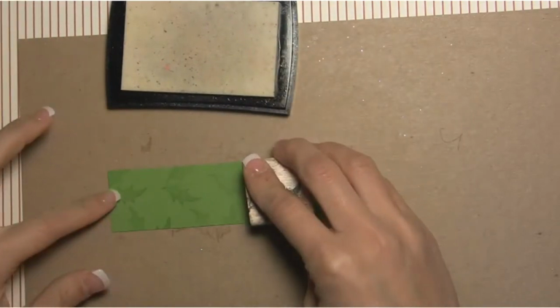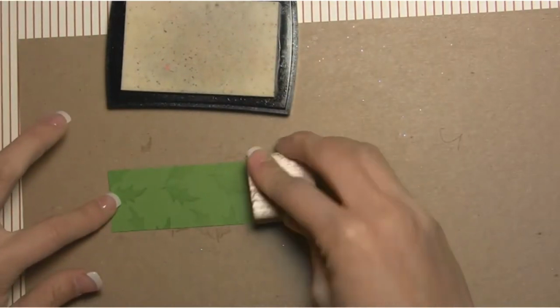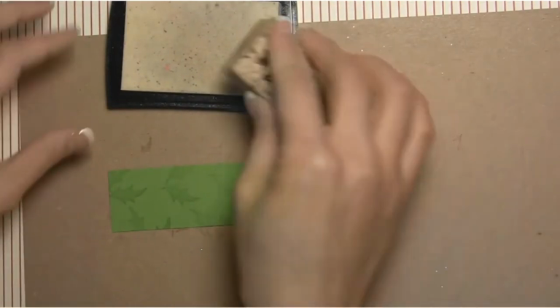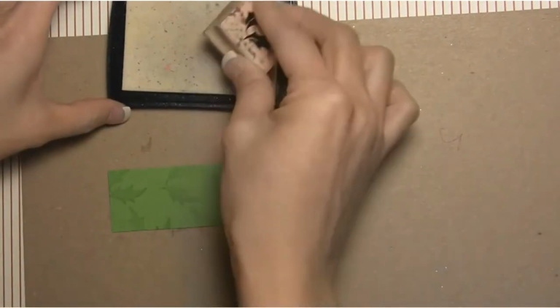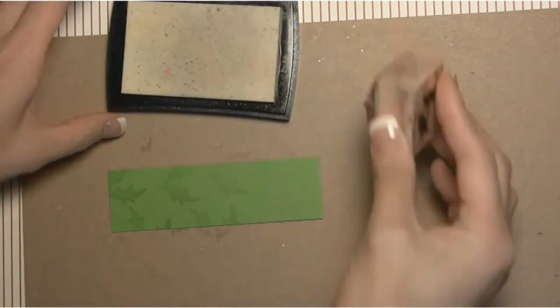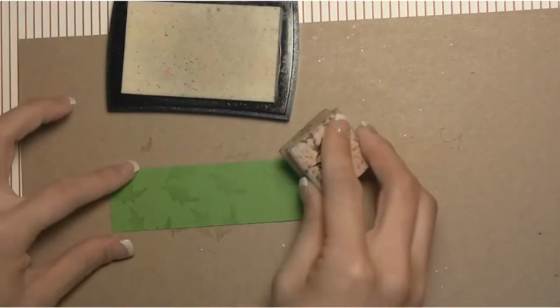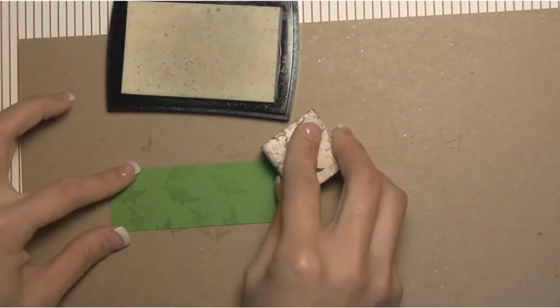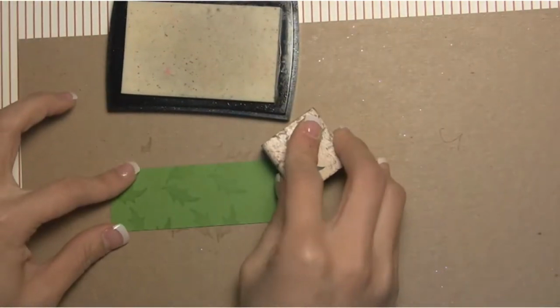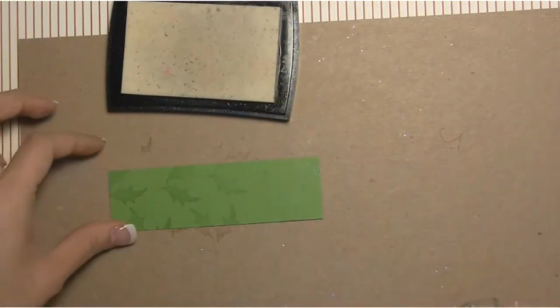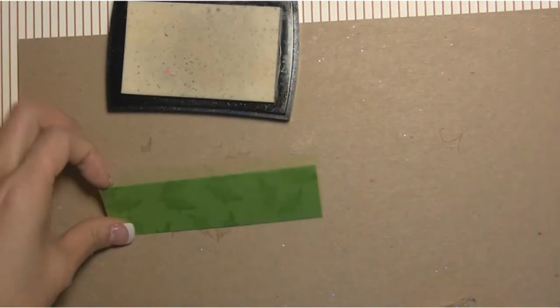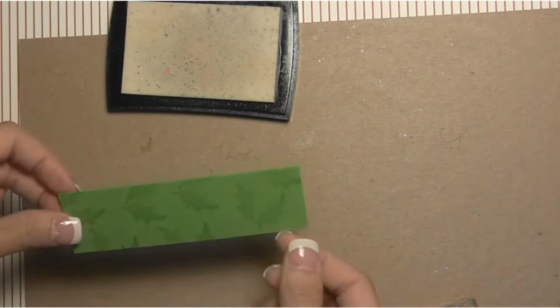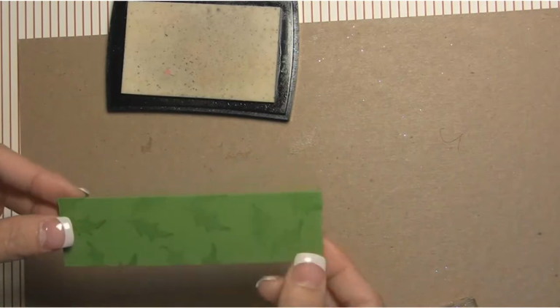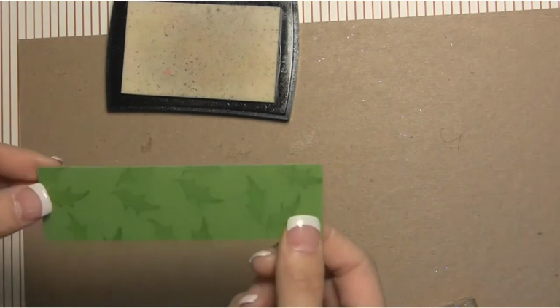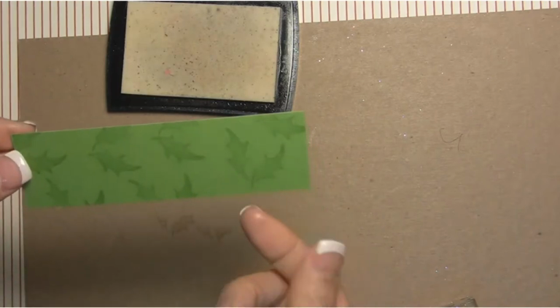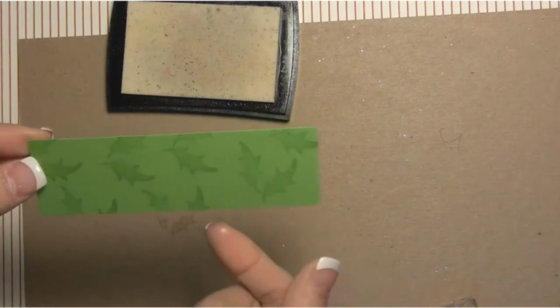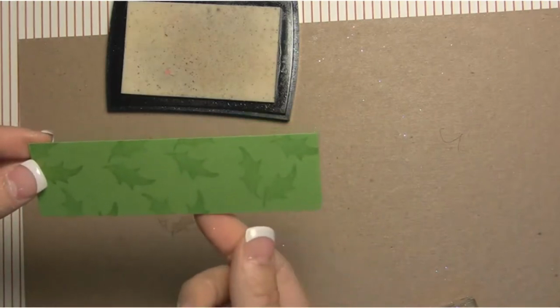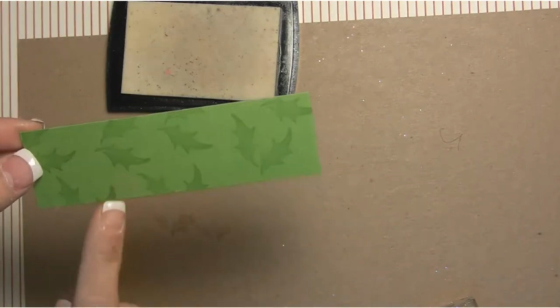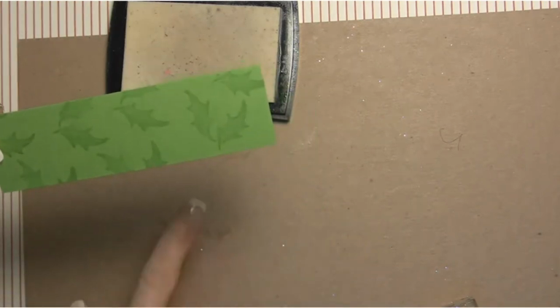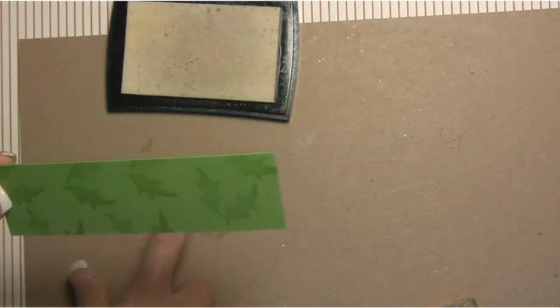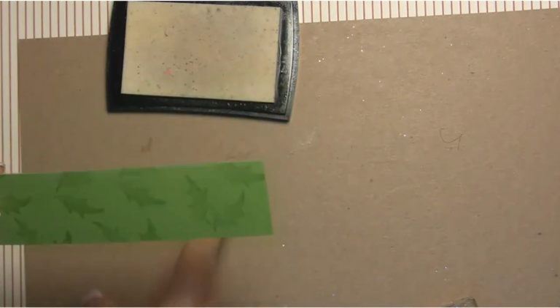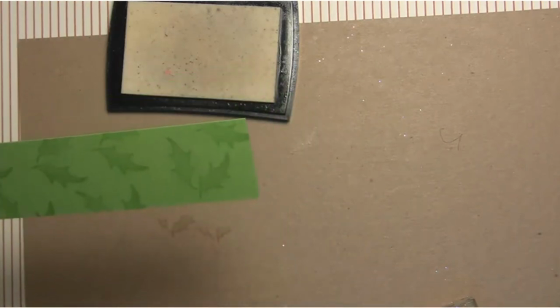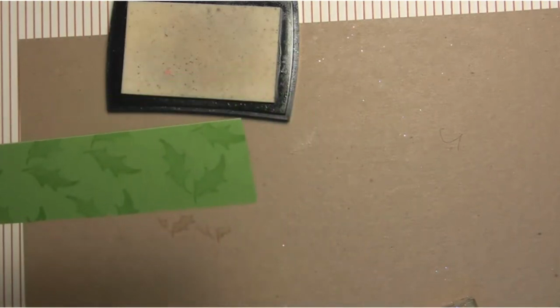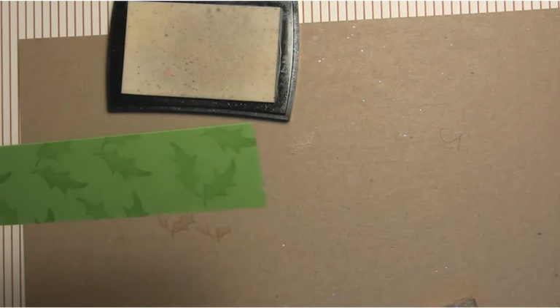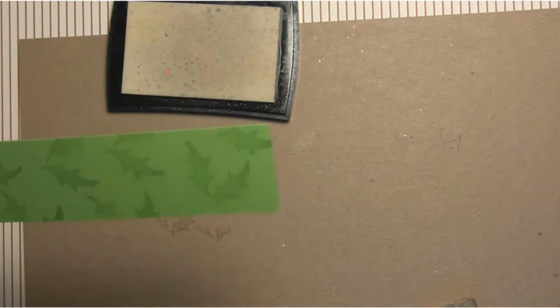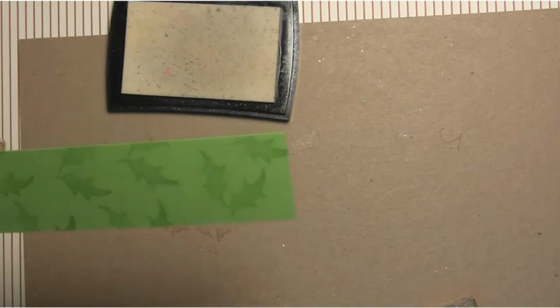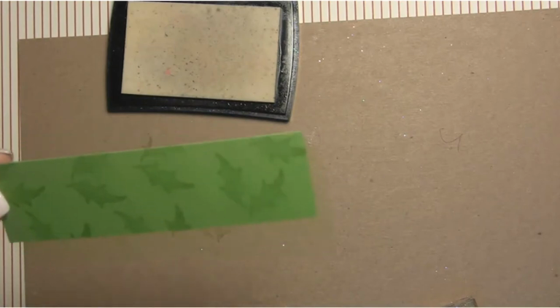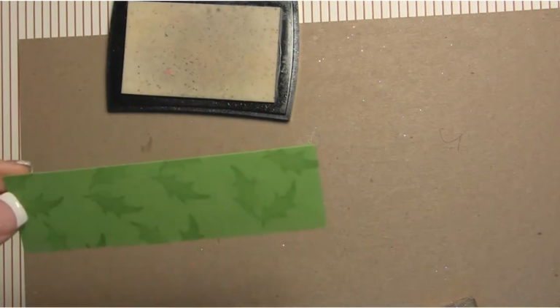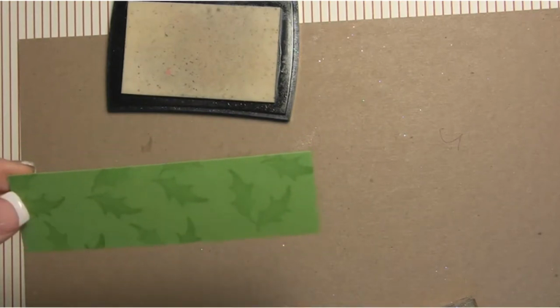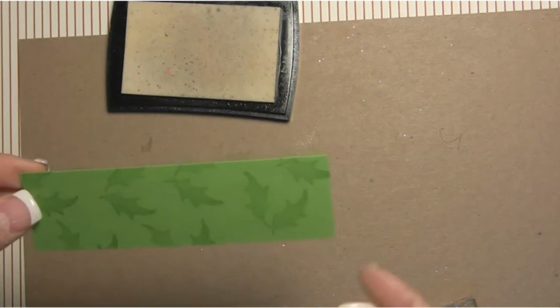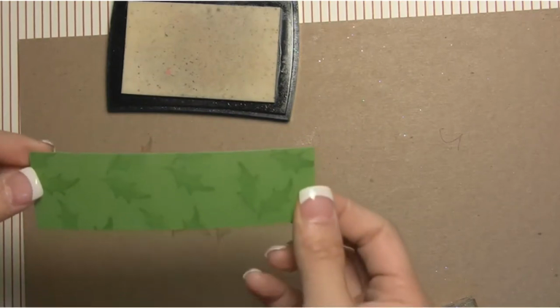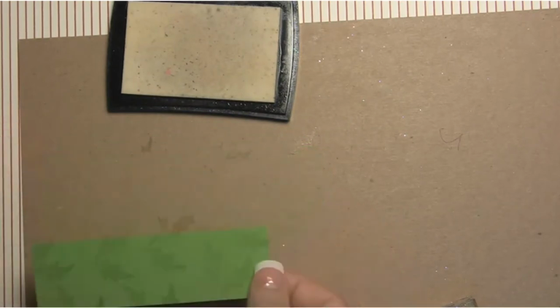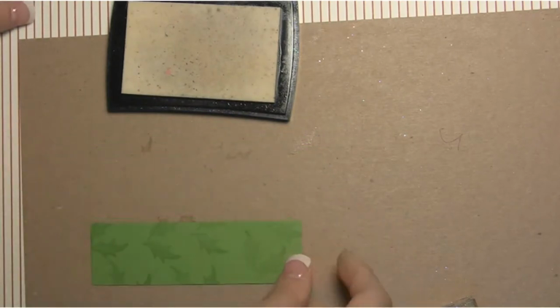This is one of the cardstocks we carry that really shows the Versamark well, so you're not going to need to get any special kind of ink for this particular paper. Also, if you're new to Versamark ink, you could use this ink pad for embossing with embossing powders as well, so it's a good one to have.